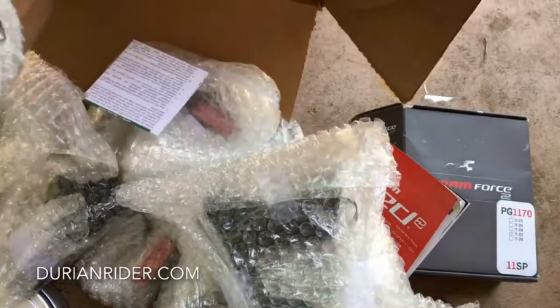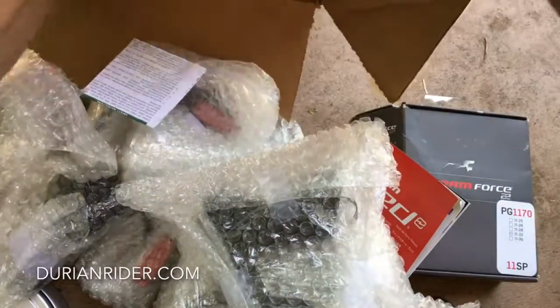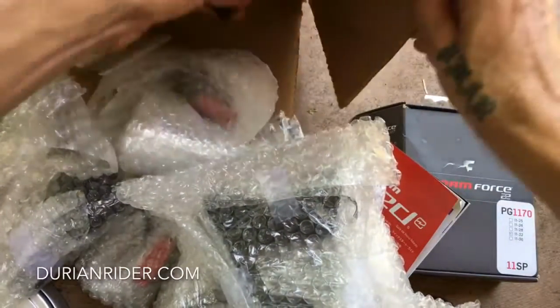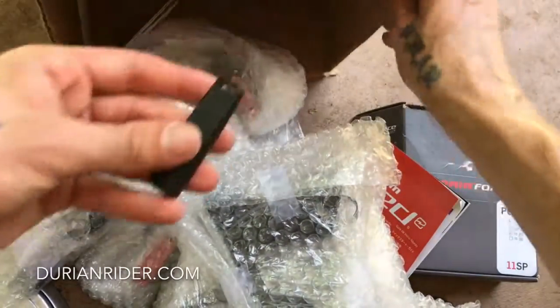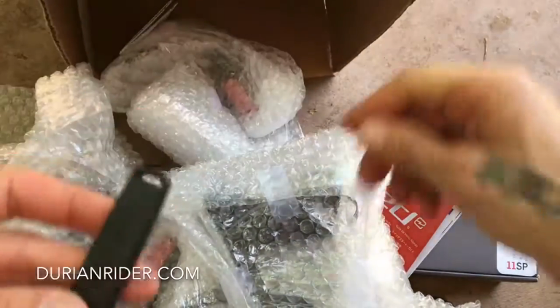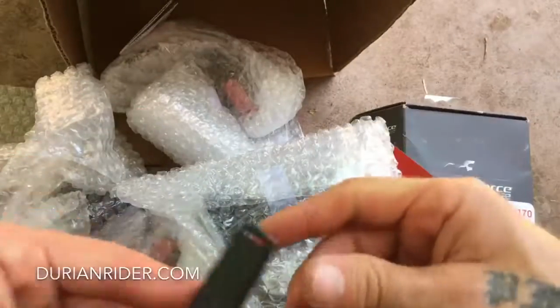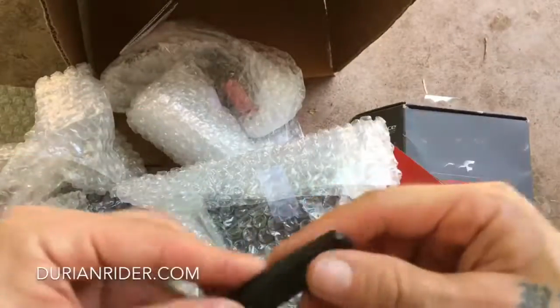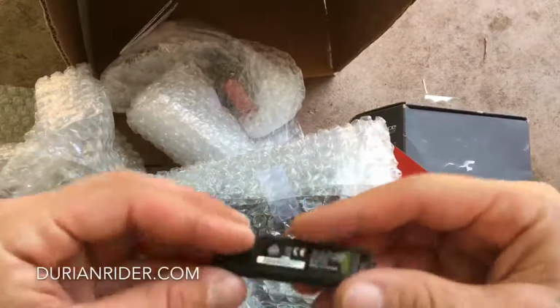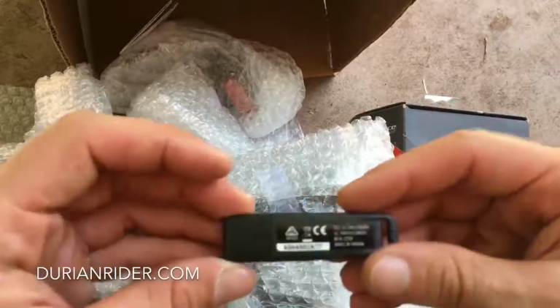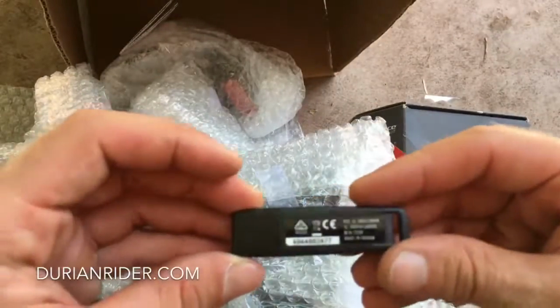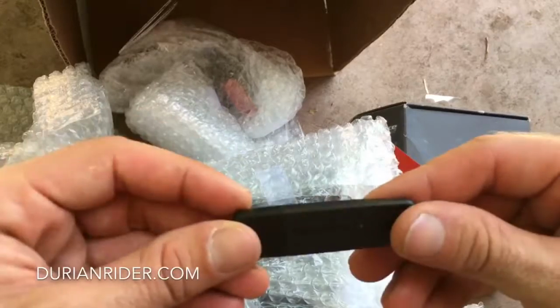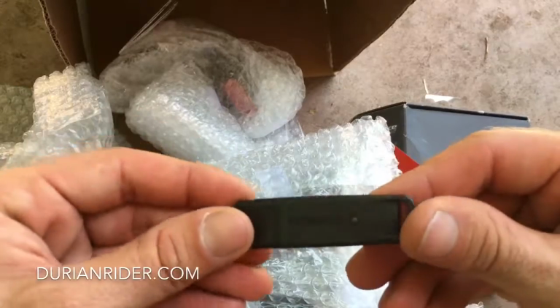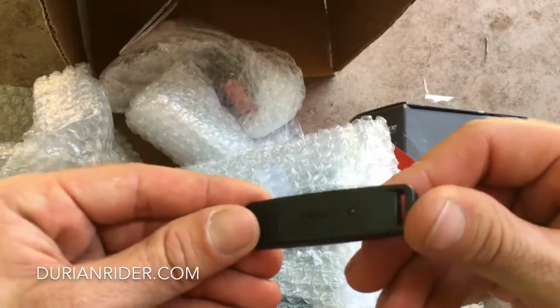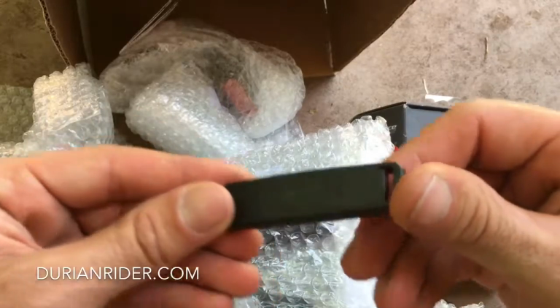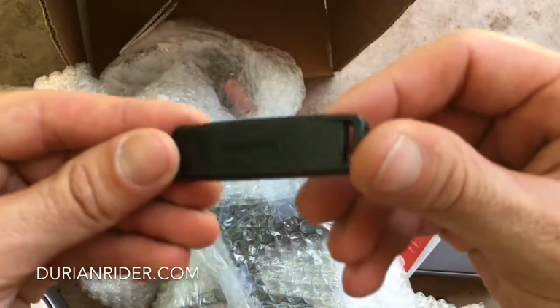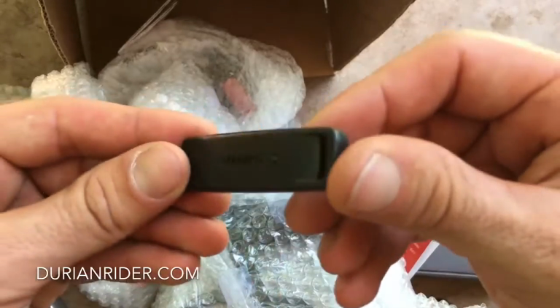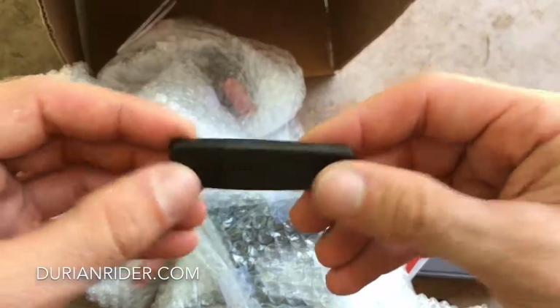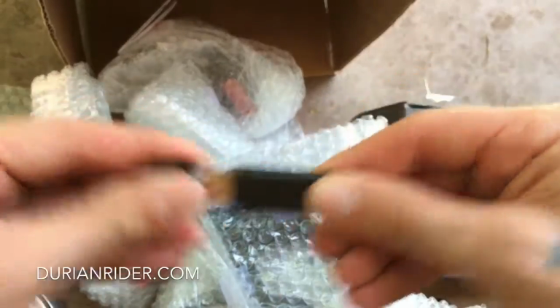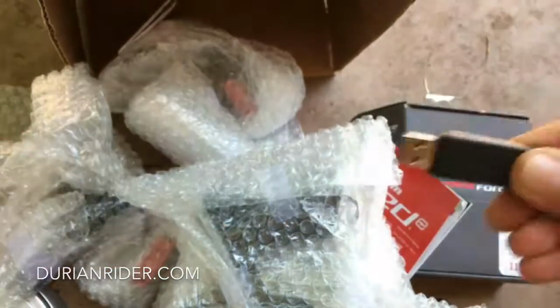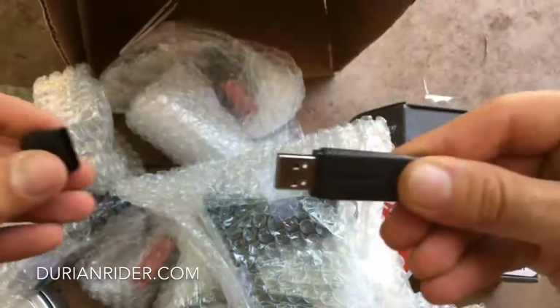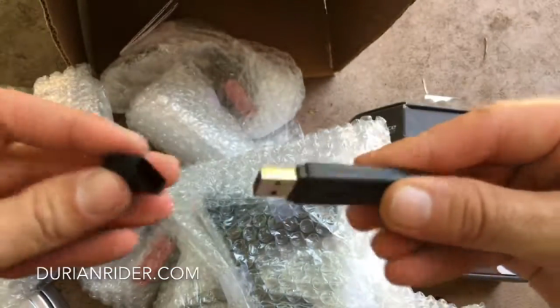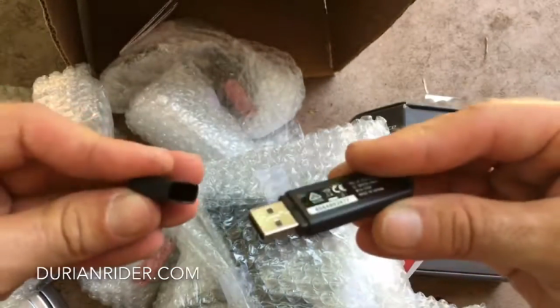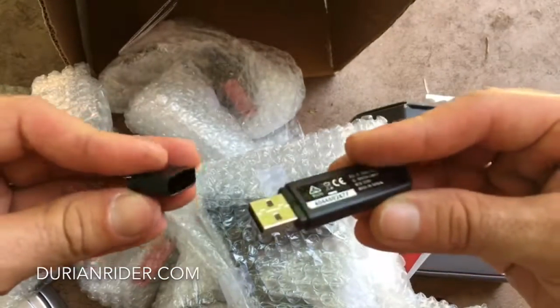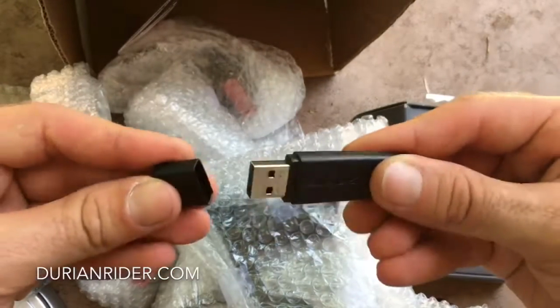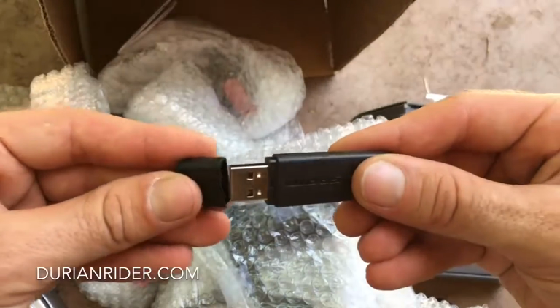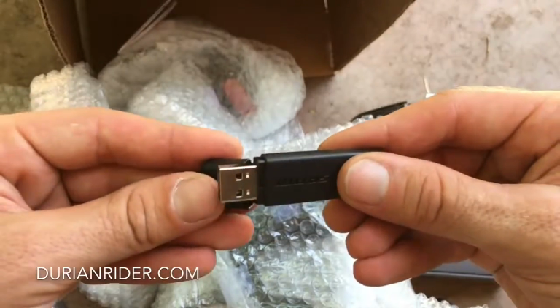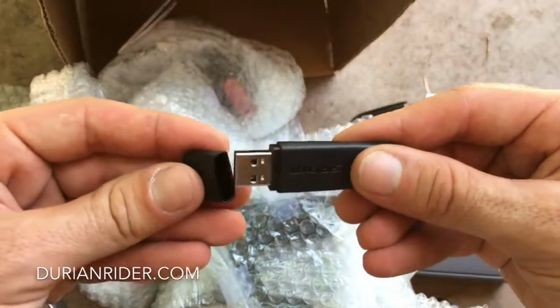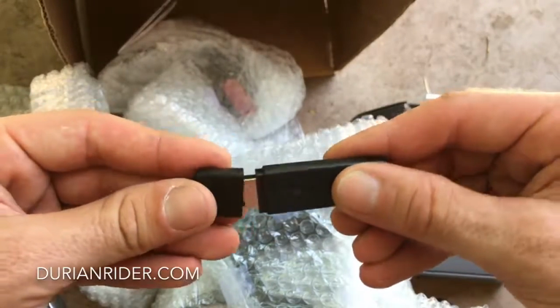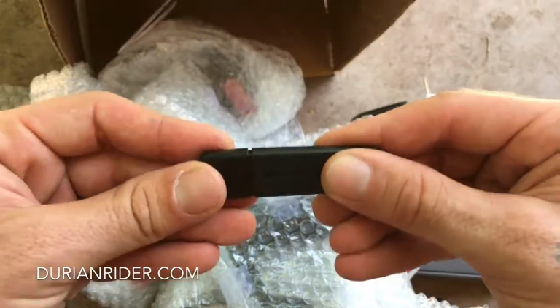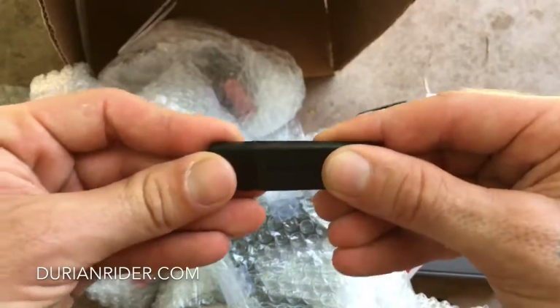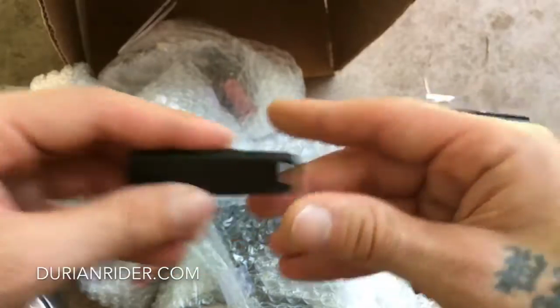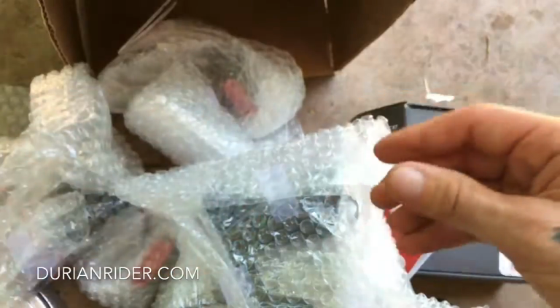What's this one in the box? What is this little gadget? It's a little USB stick — interesting. We'll do that. I'll have to Google that one.